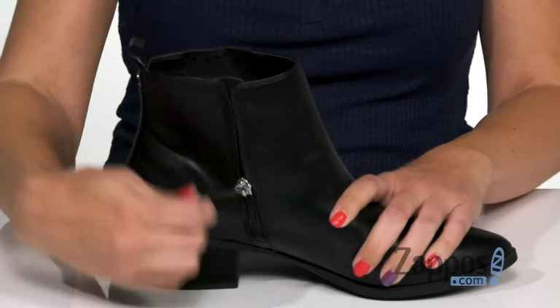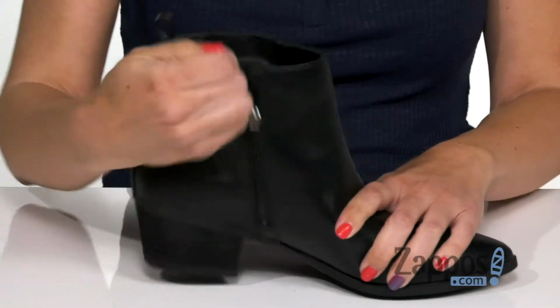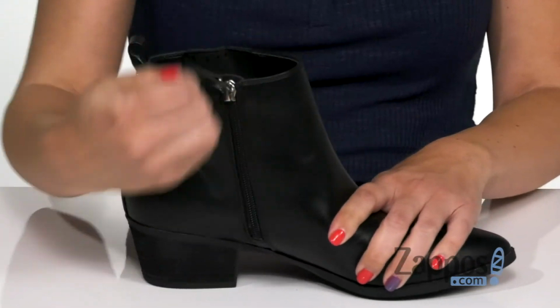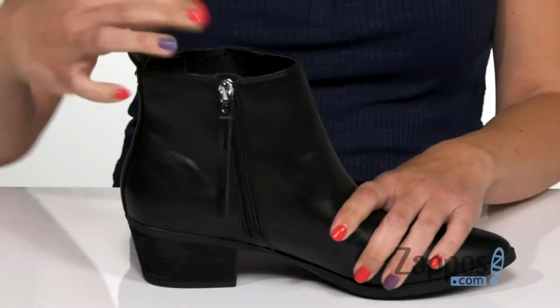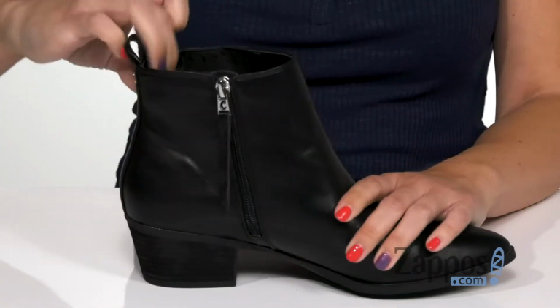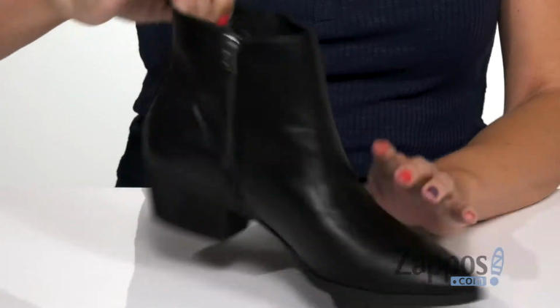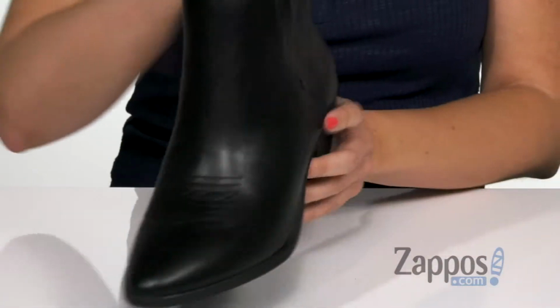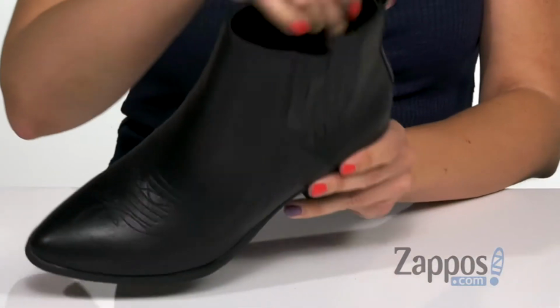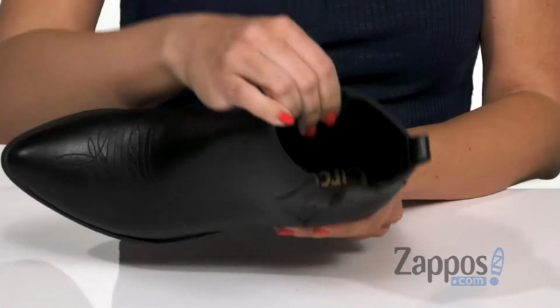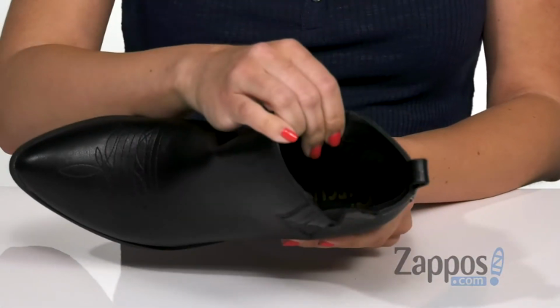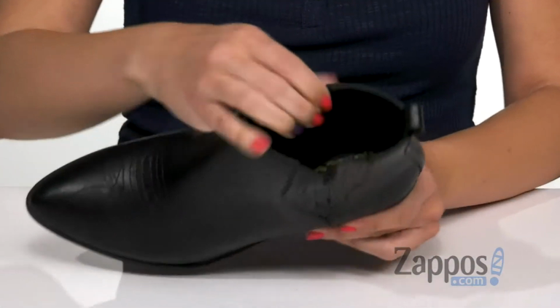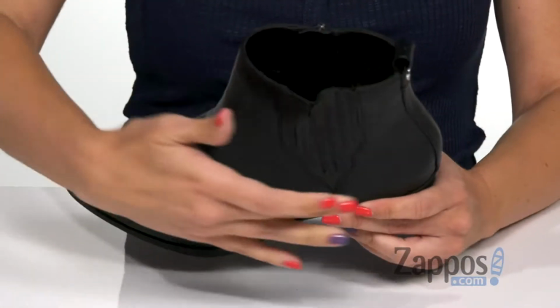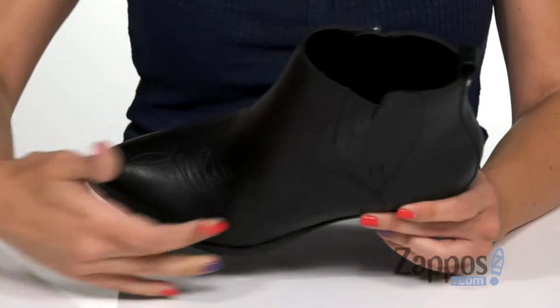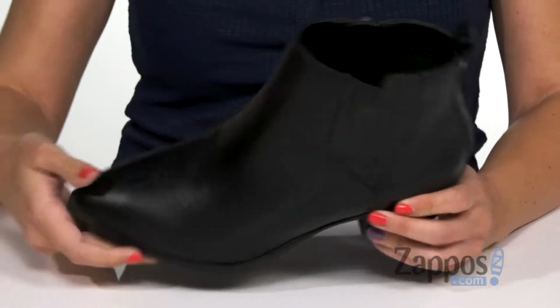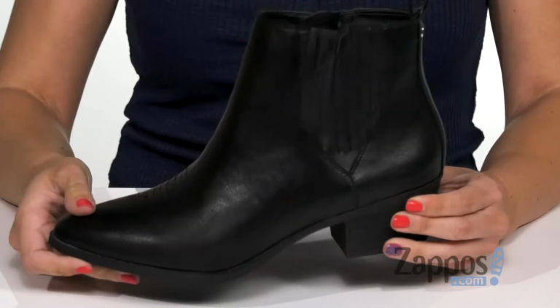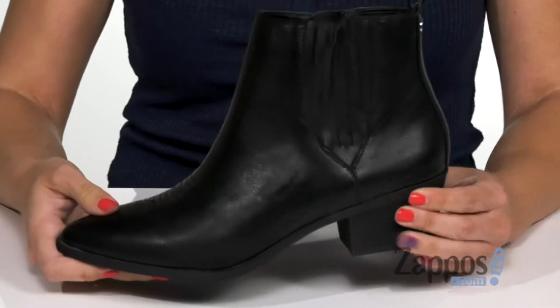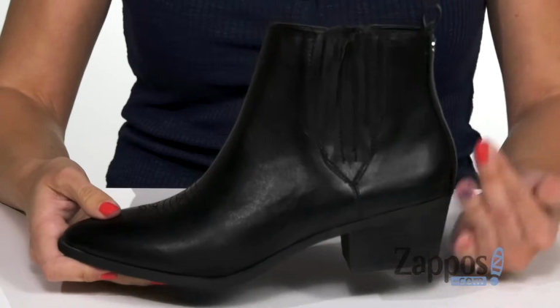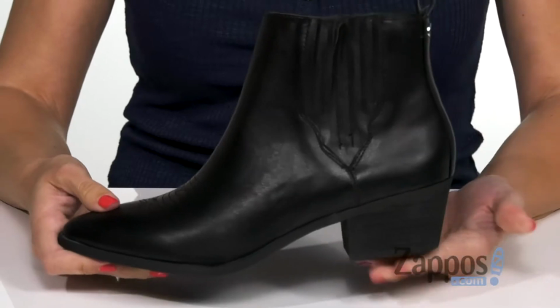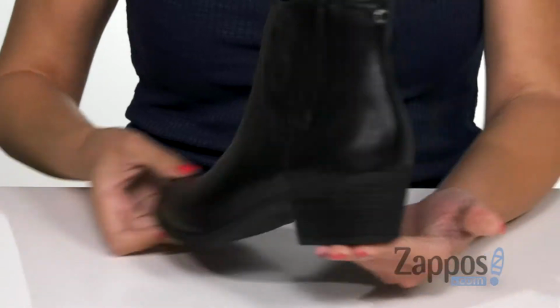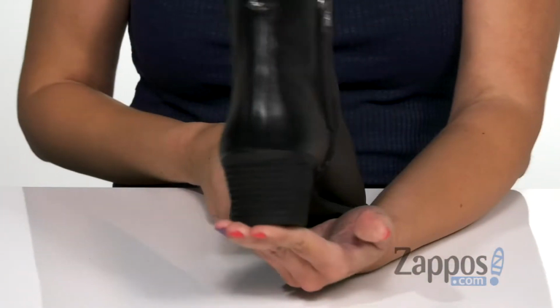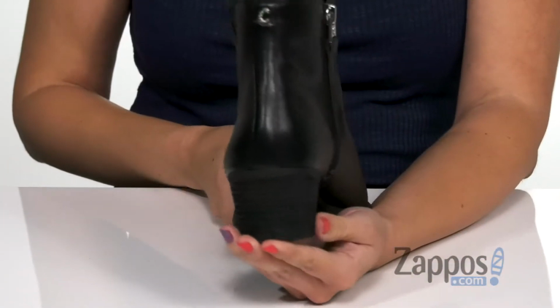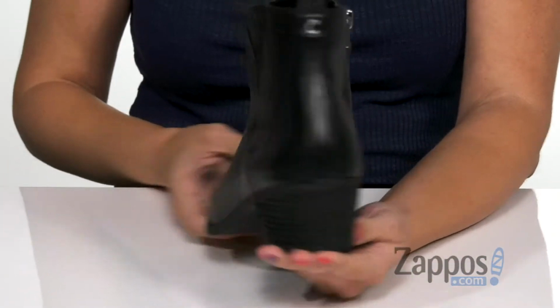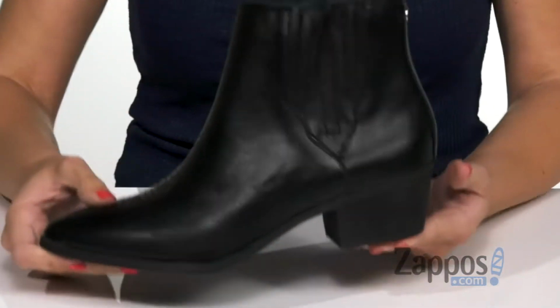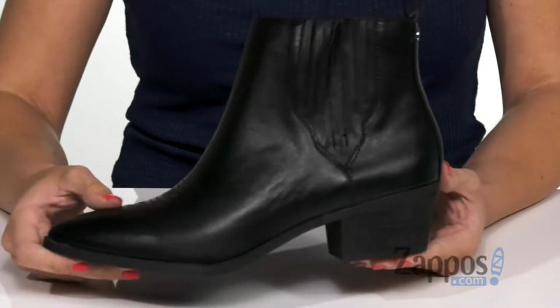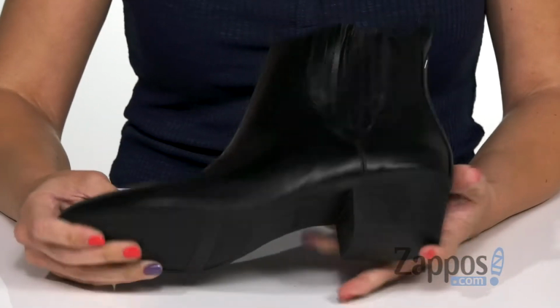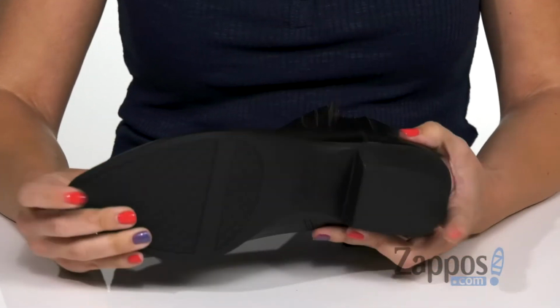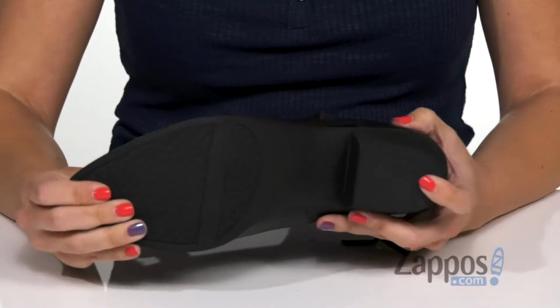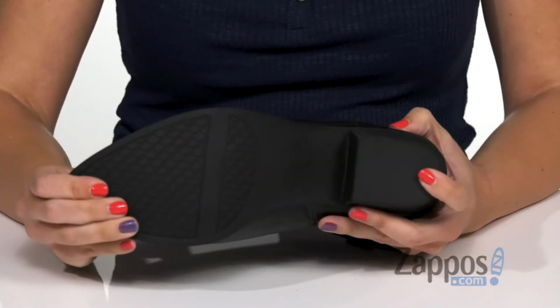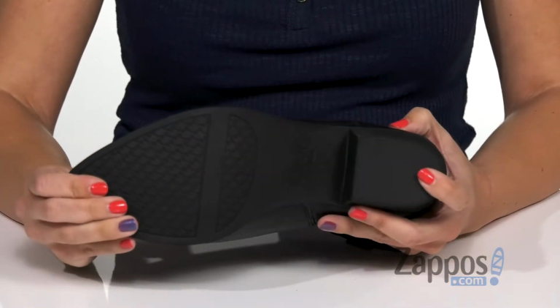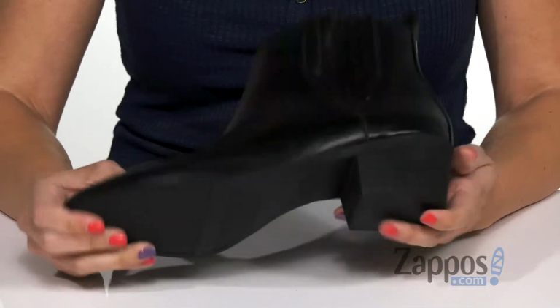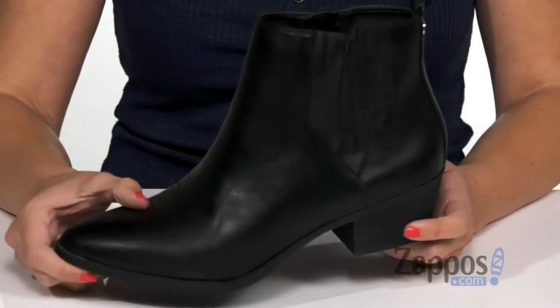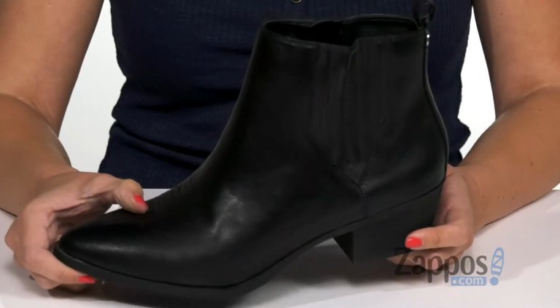Inside is going to give you a really soft man-made lining and padding in the footbed to keep you comfy. It's got a block heel, it's not too tall, and the bottom is a durable synthetic outsole.